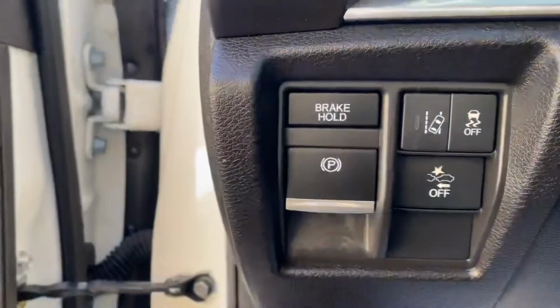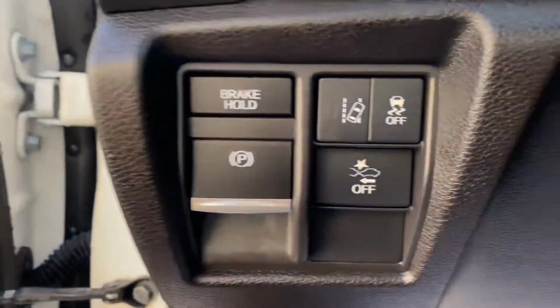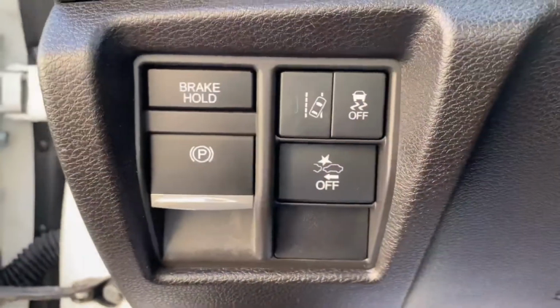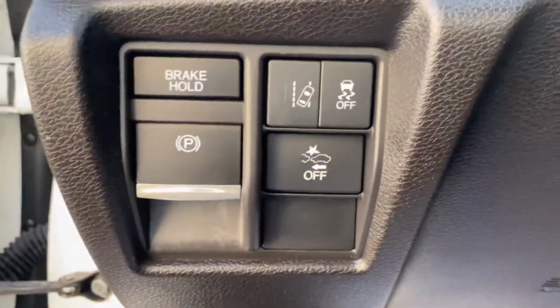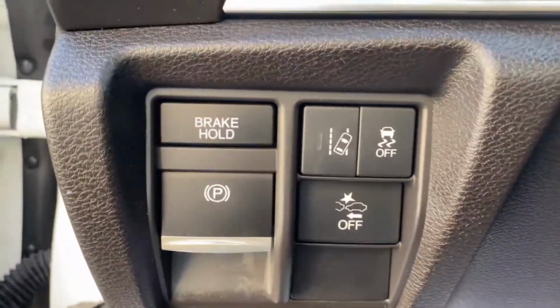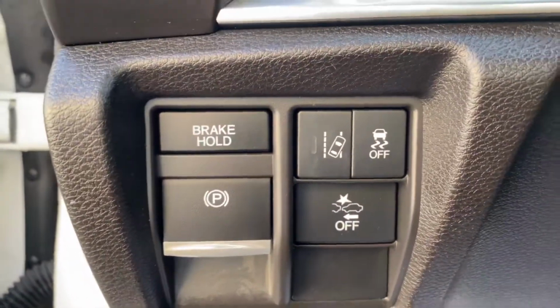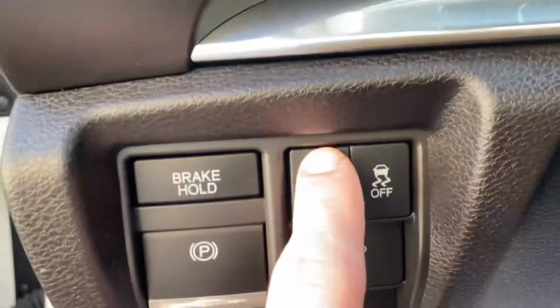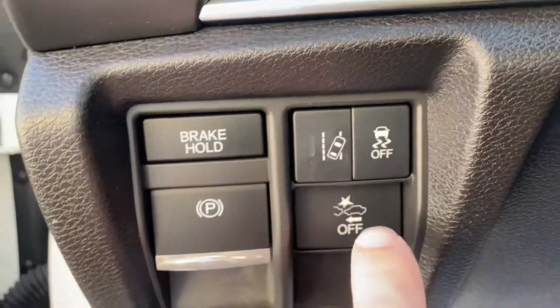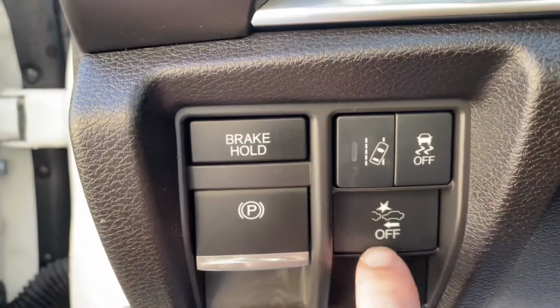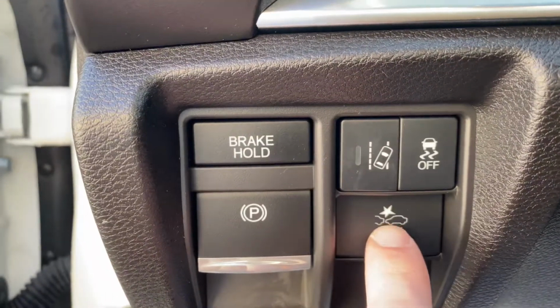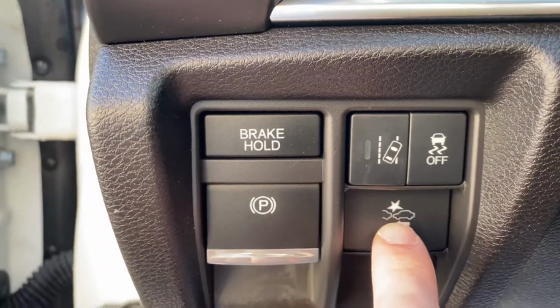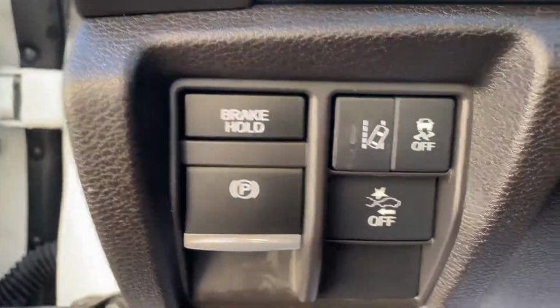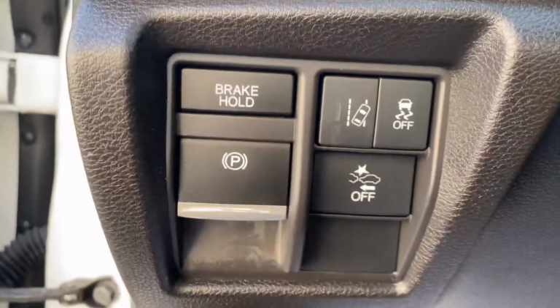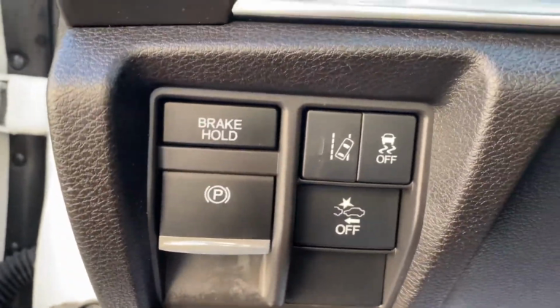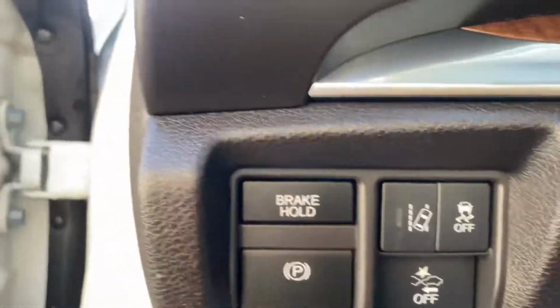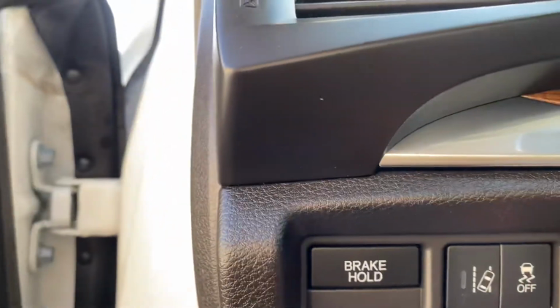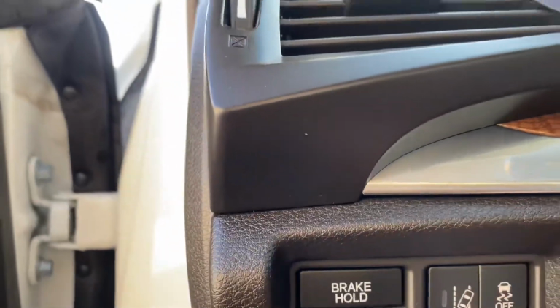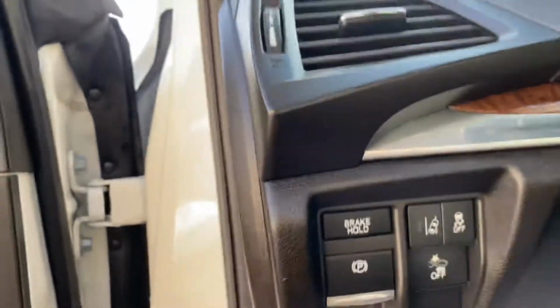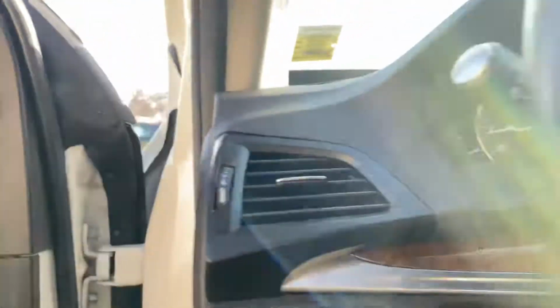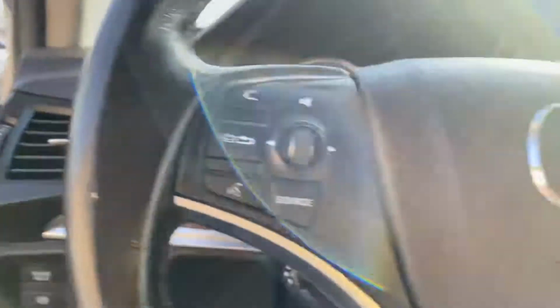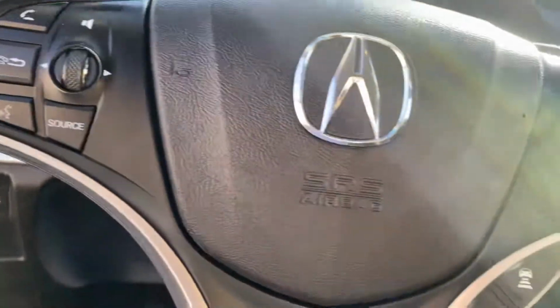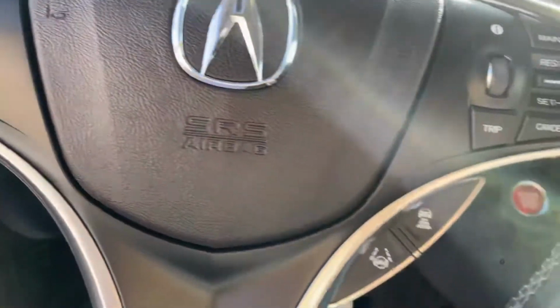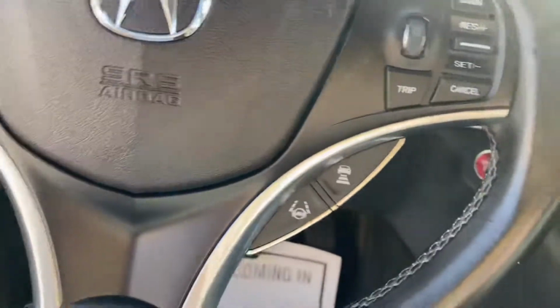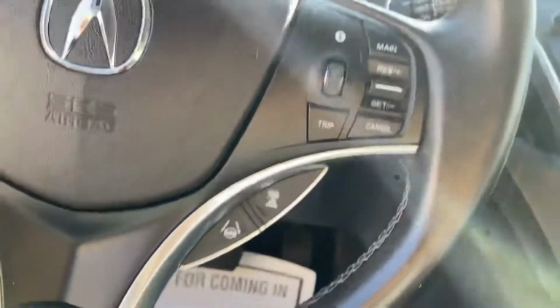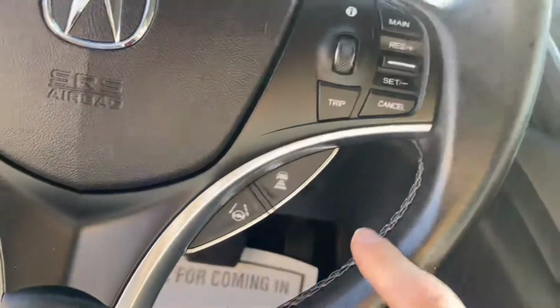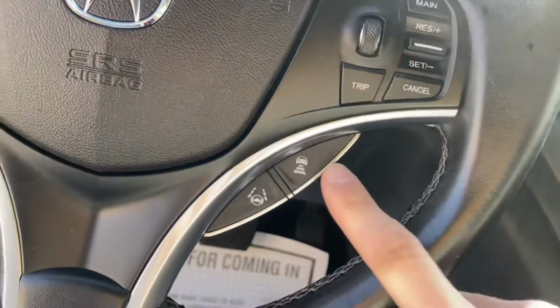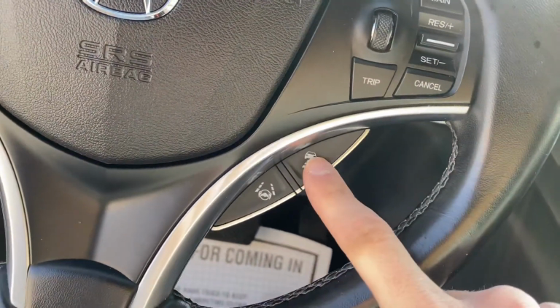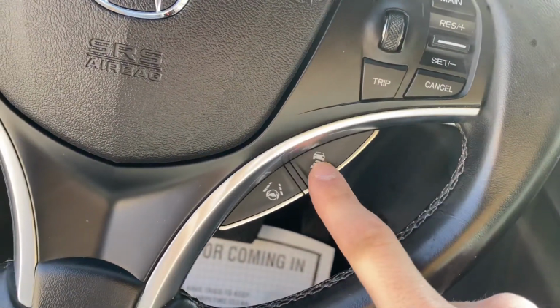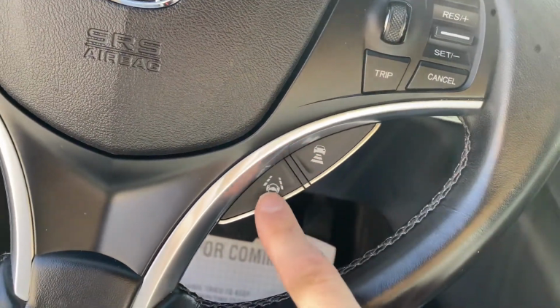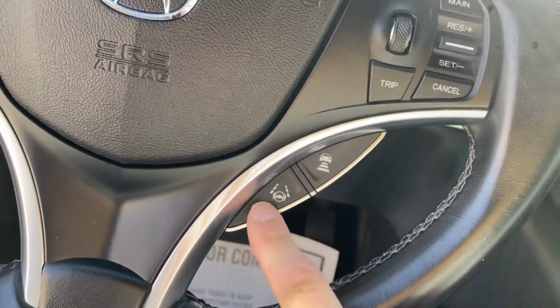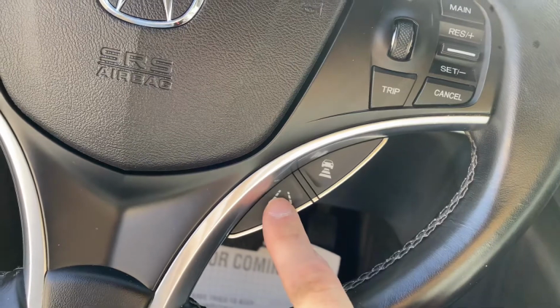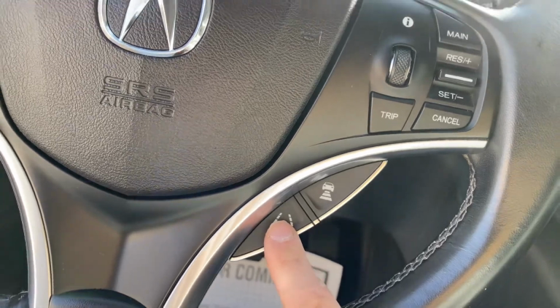You have brake hold, lane mitigation, forward crash prevention, traction control. And then over here you have your adaptive cruise control and this helps you stay in your lane.